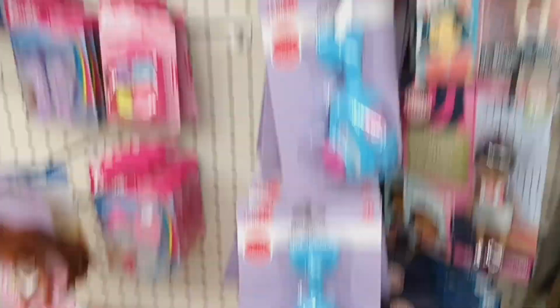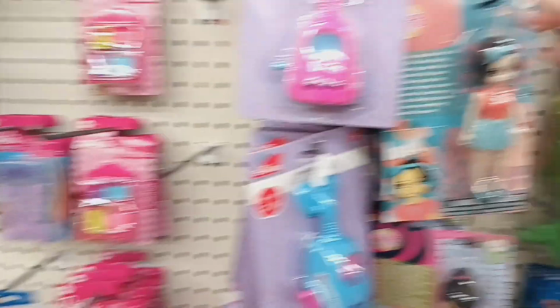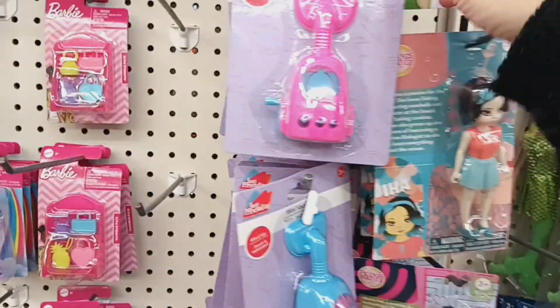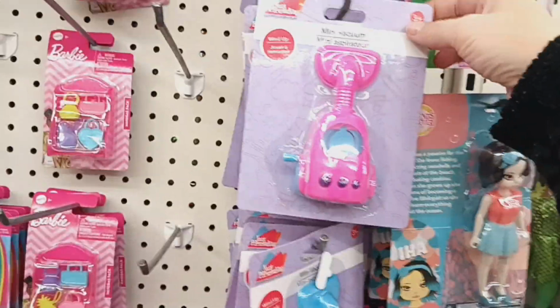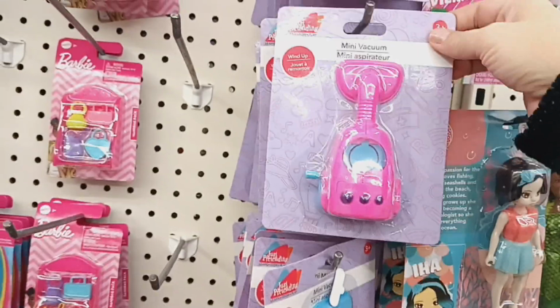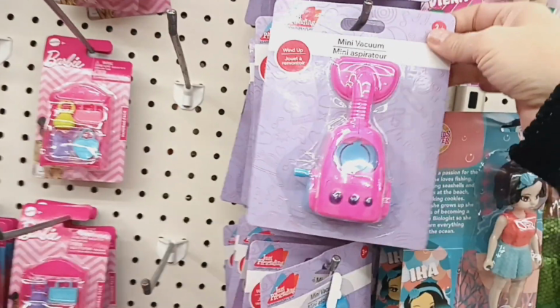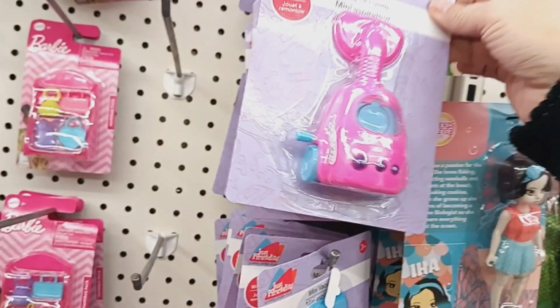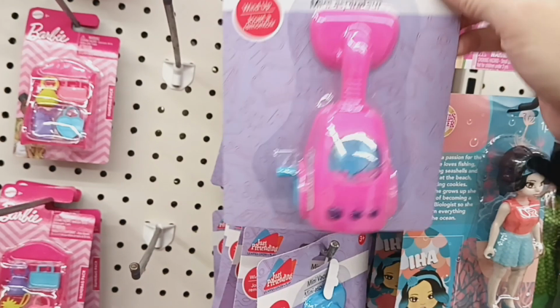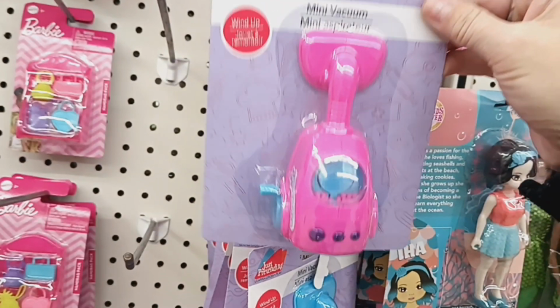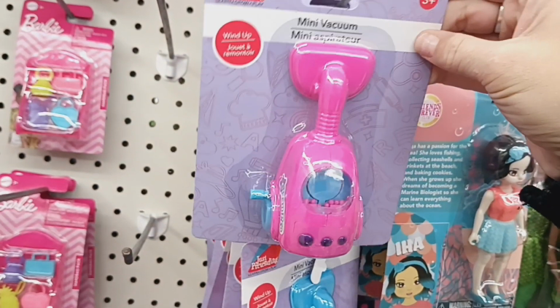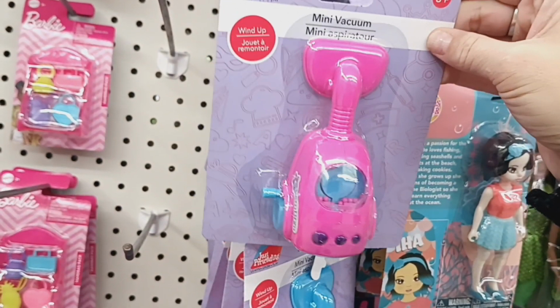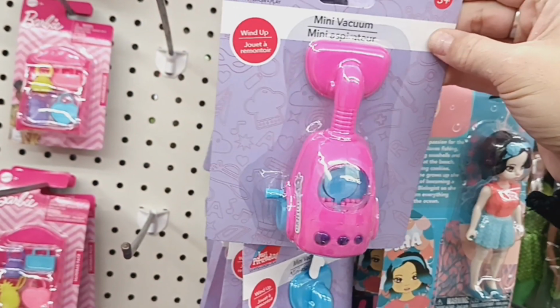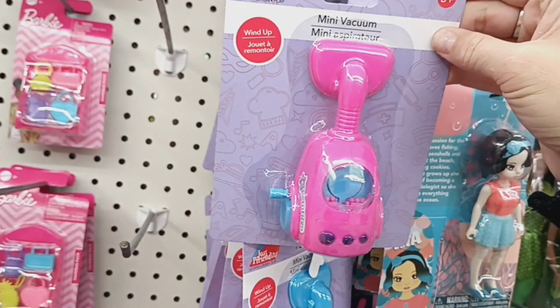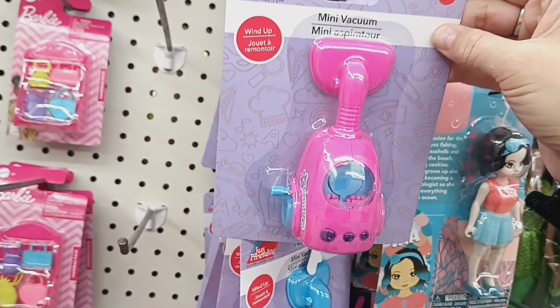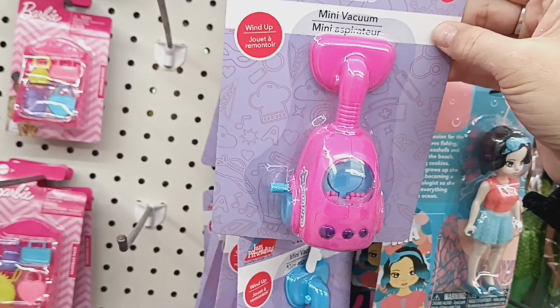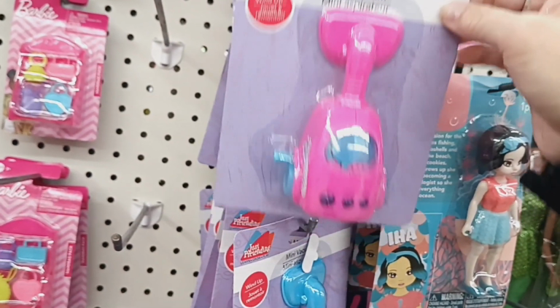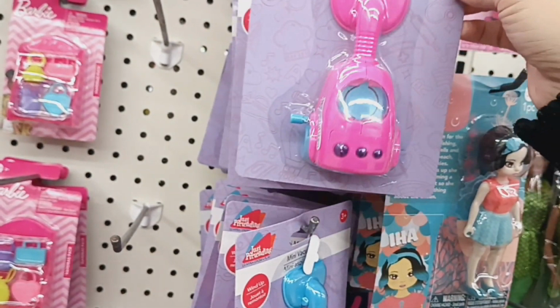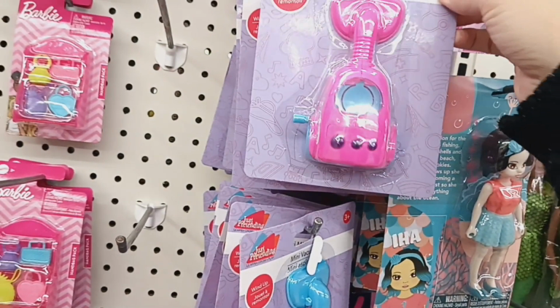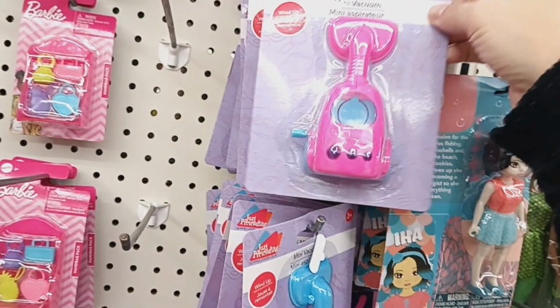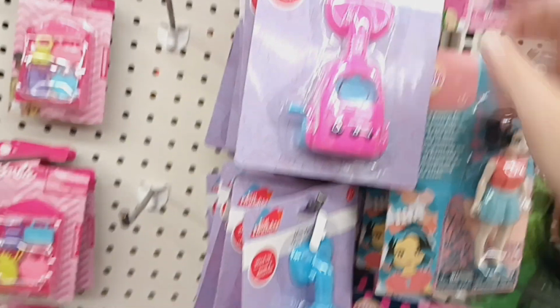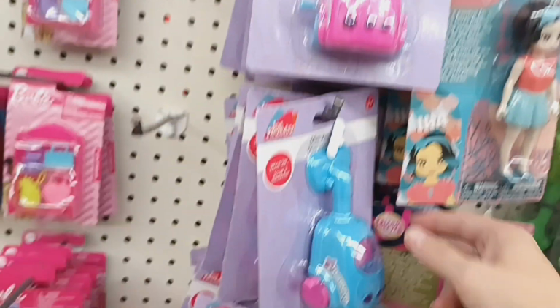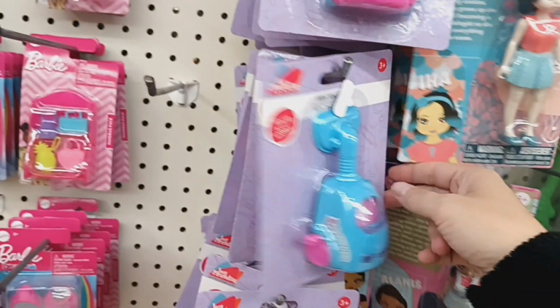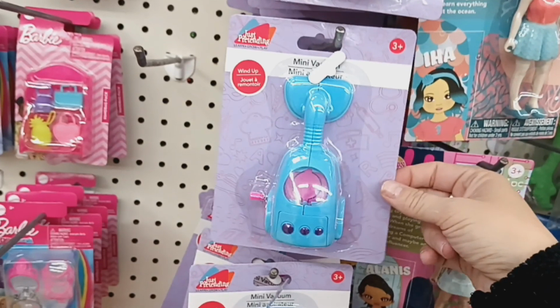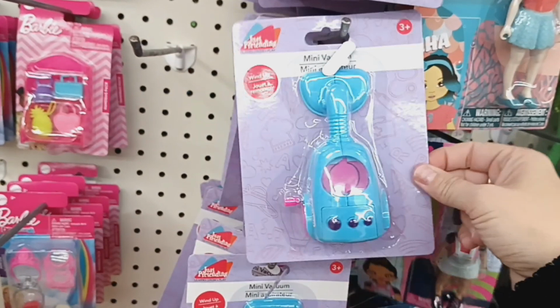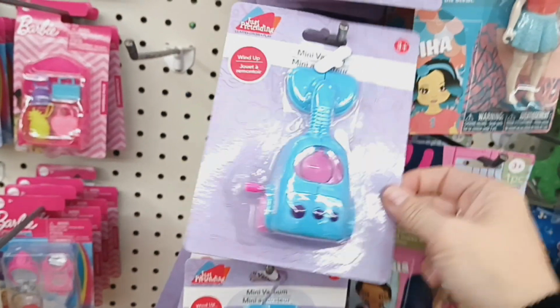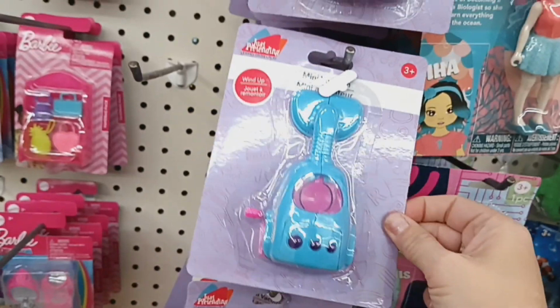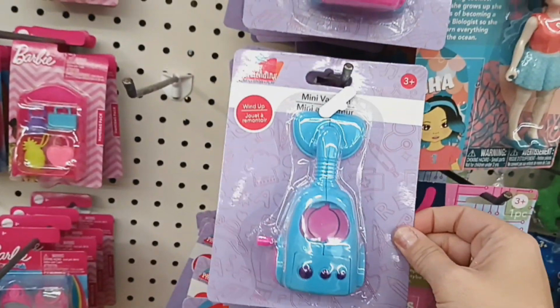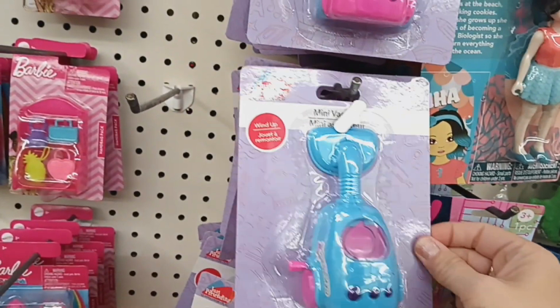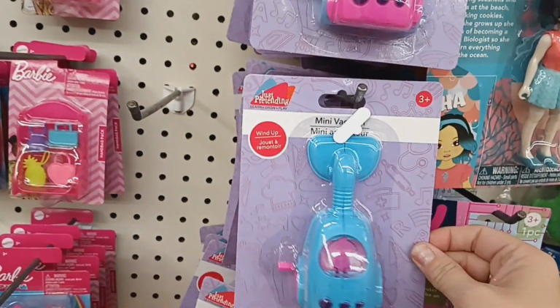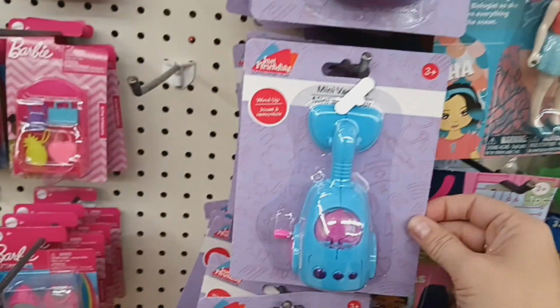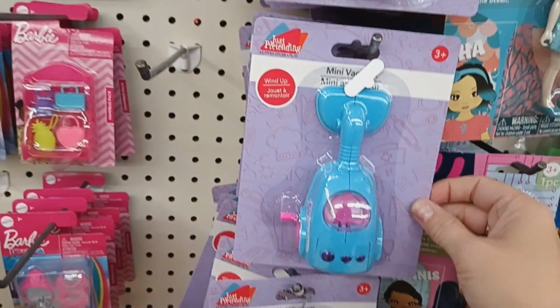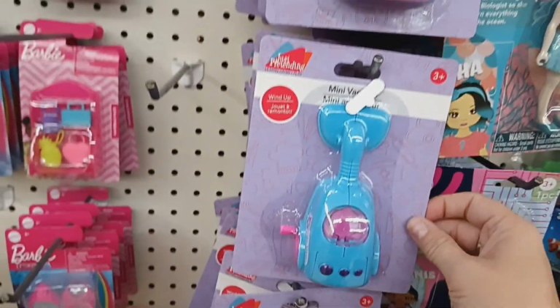These toys look new. This is a little mini vacuum — it's a wind-up toy. It comes in pink and in blue. Those are new.